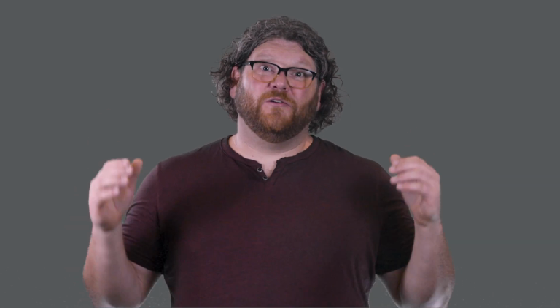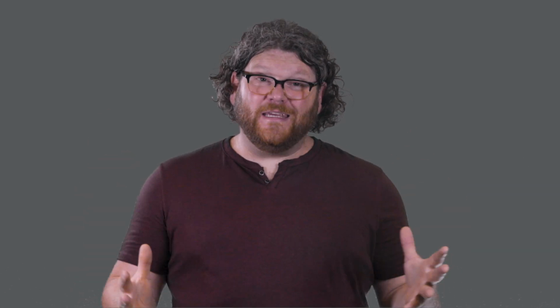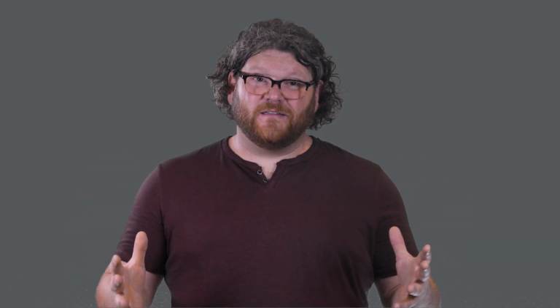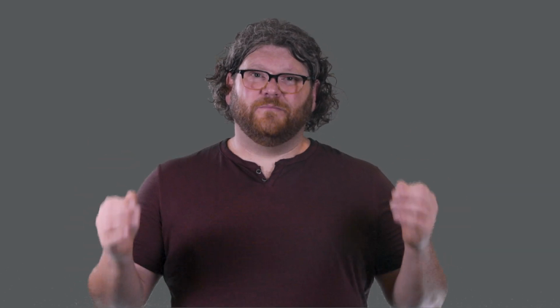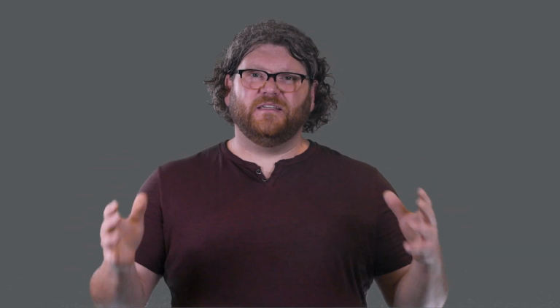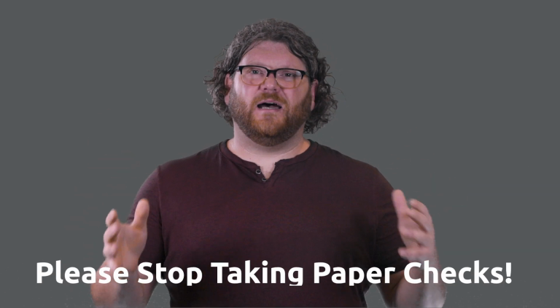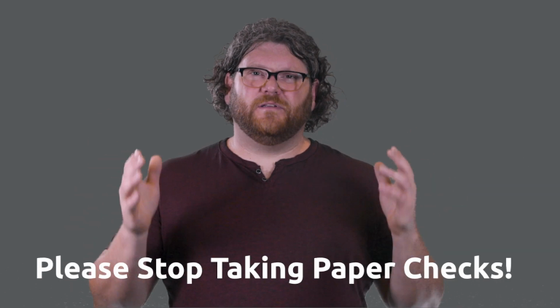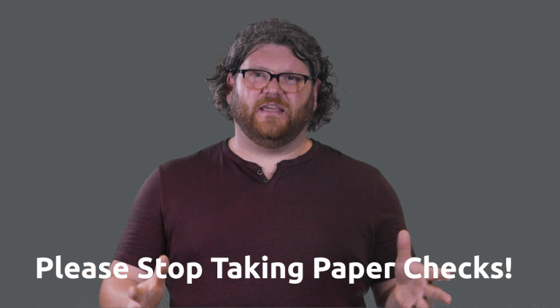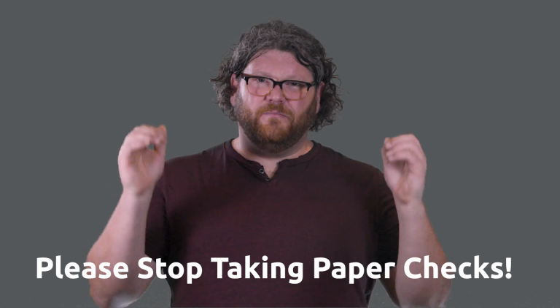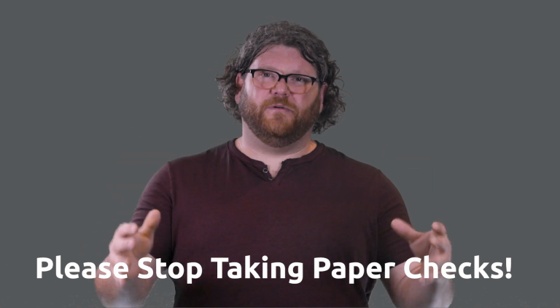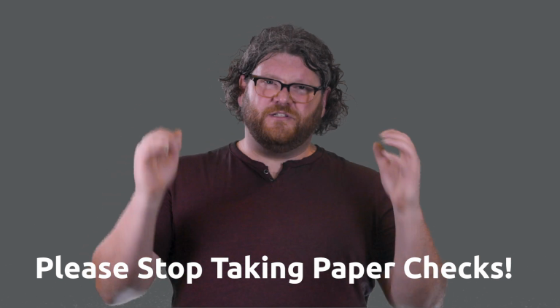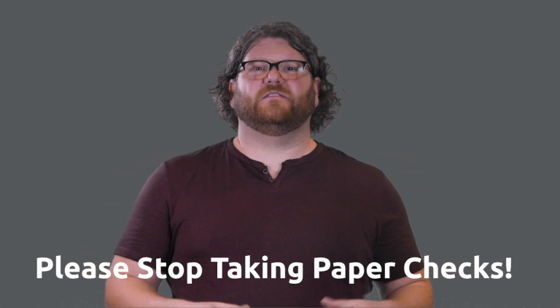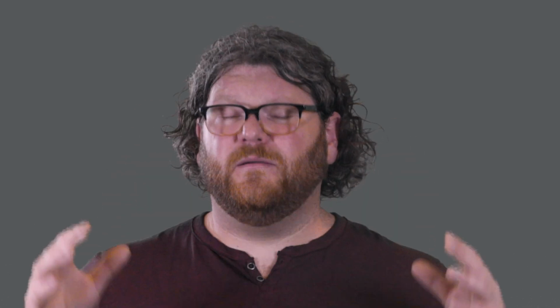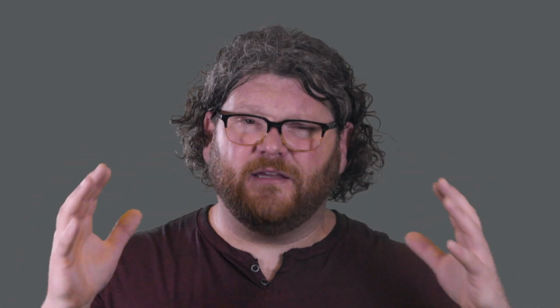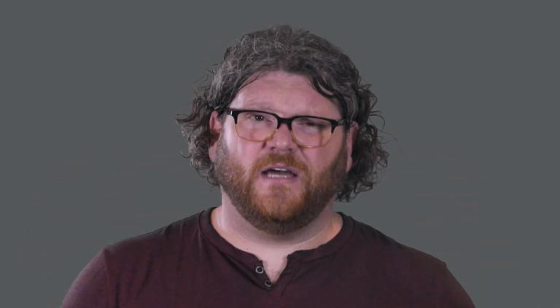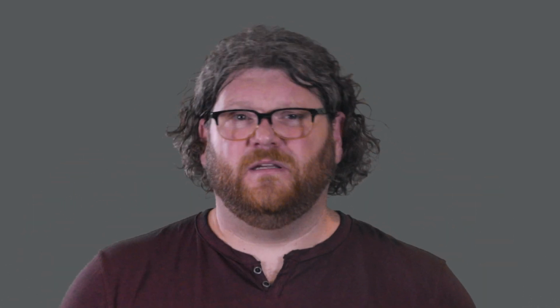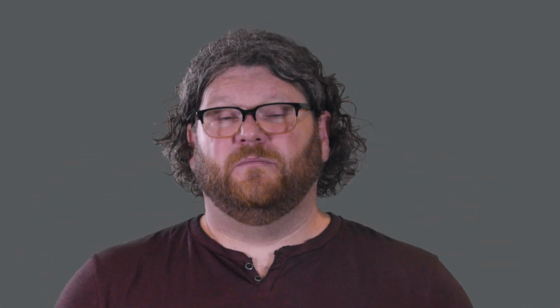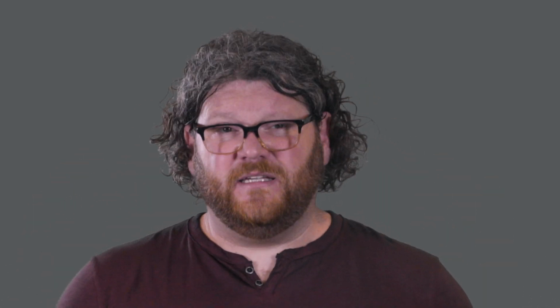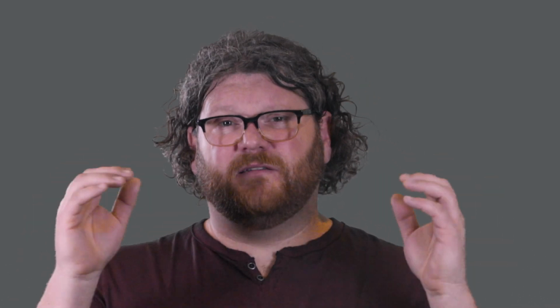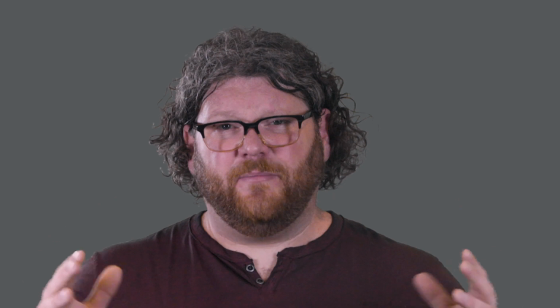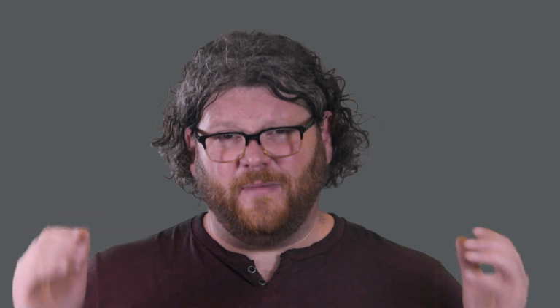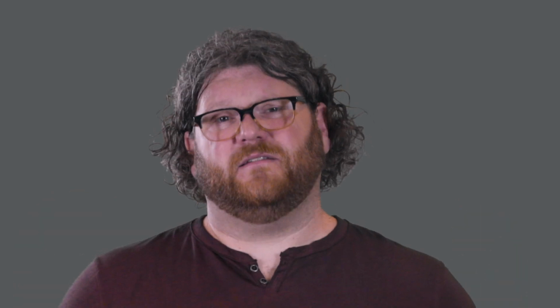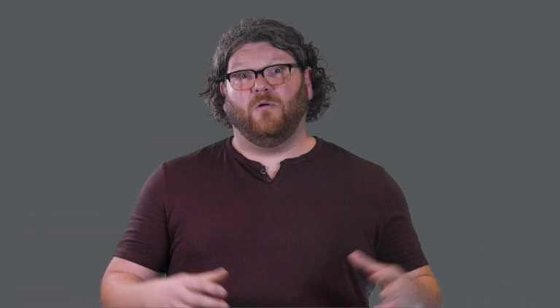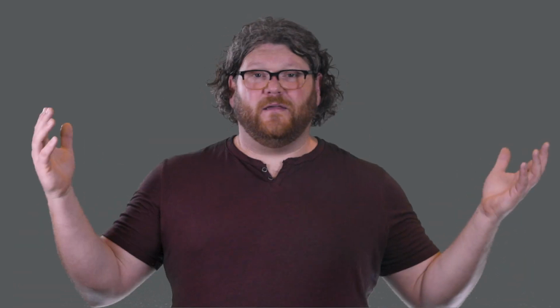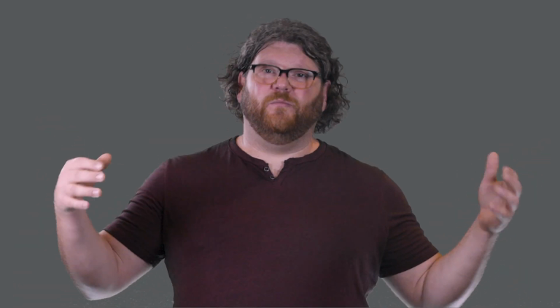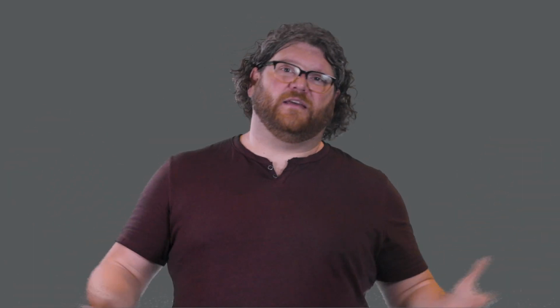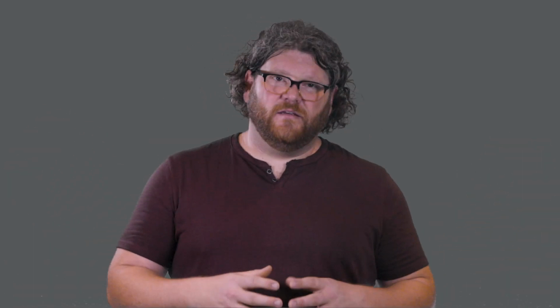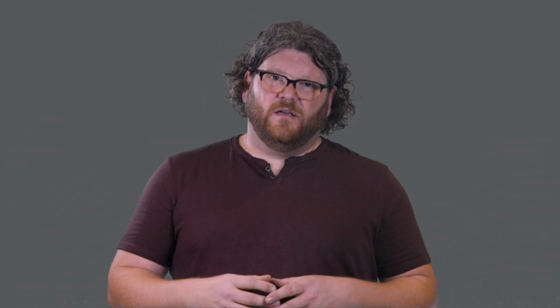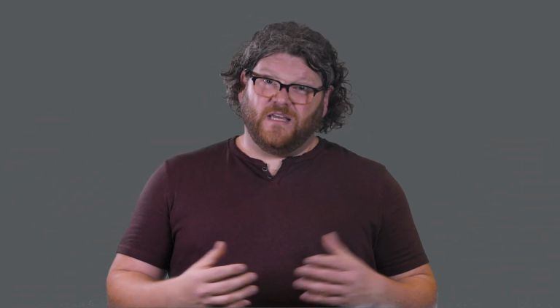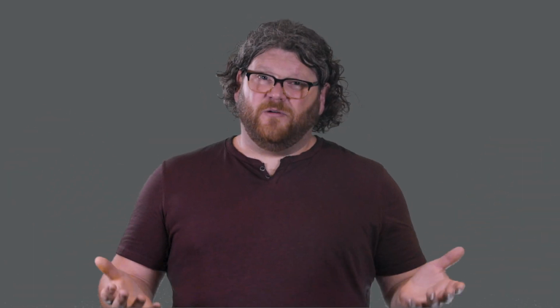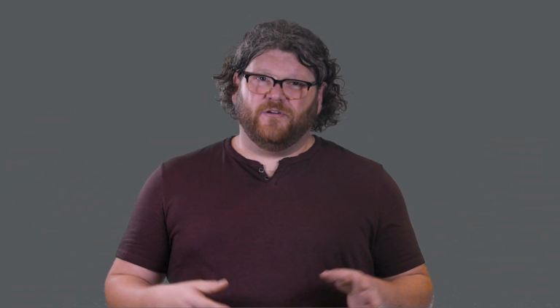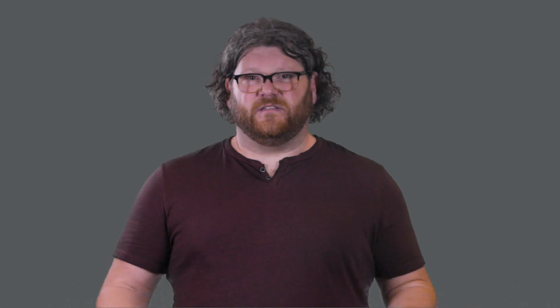So please, please stop taking paper checks. I am begging you to stop. Please stop the madness. Why? Well, there are actually quite a few good reasons.